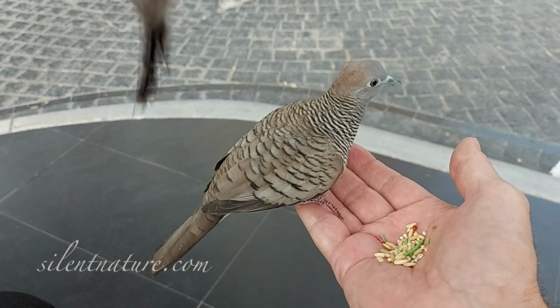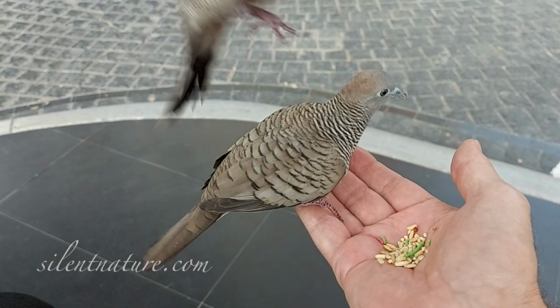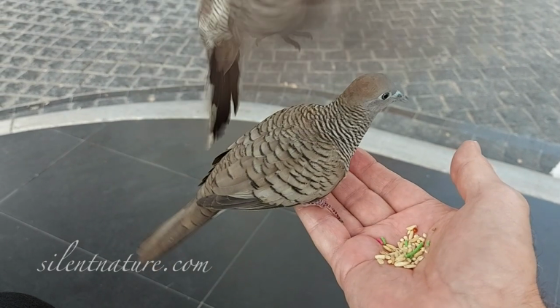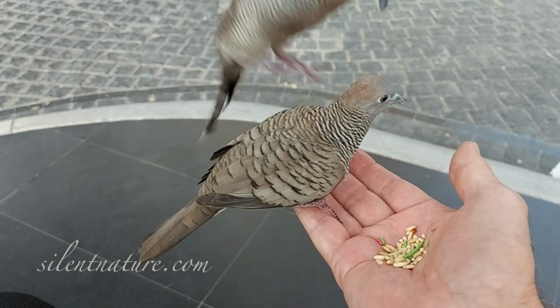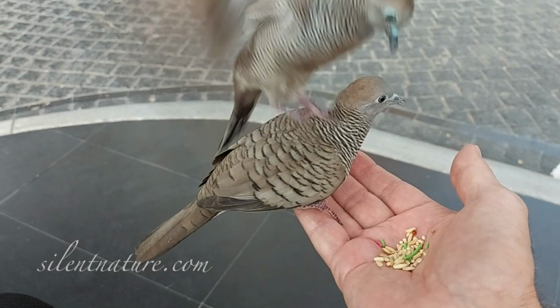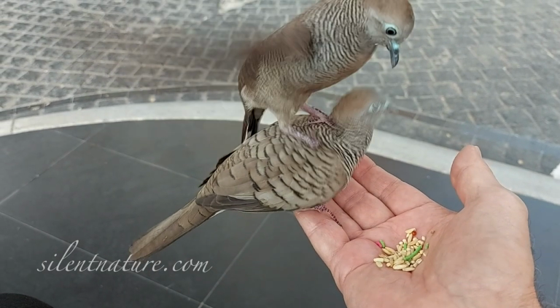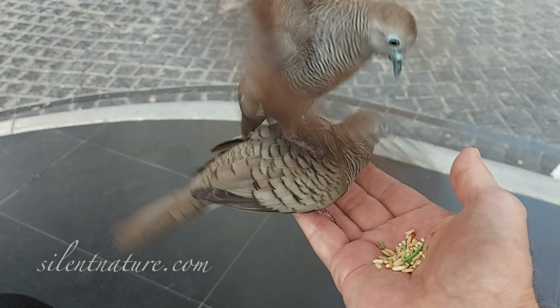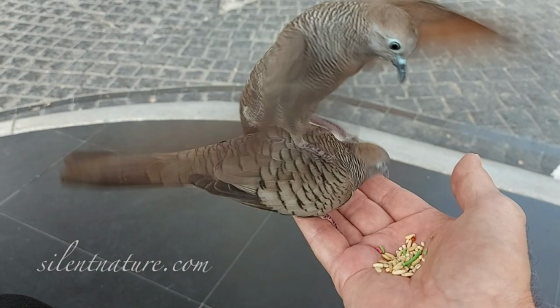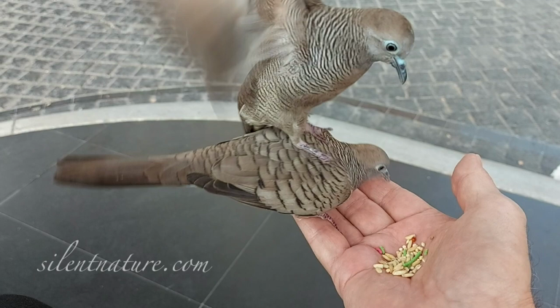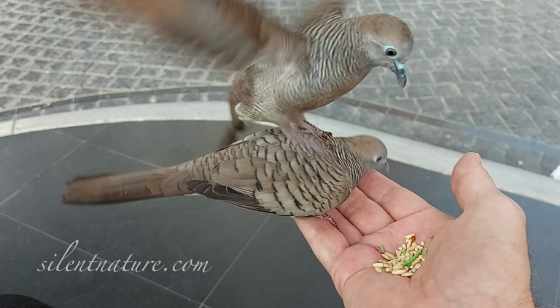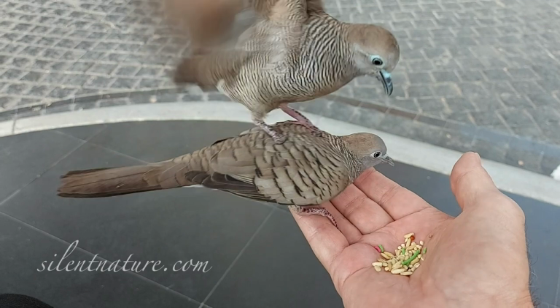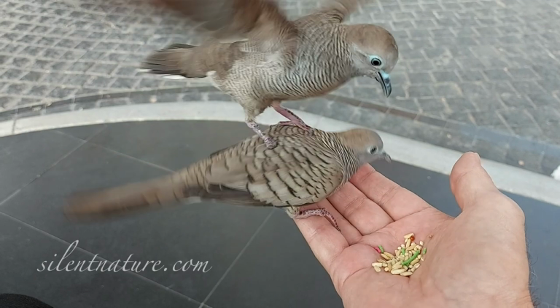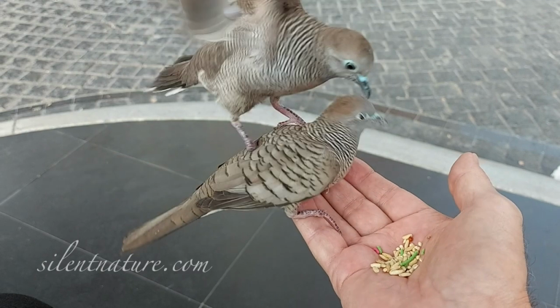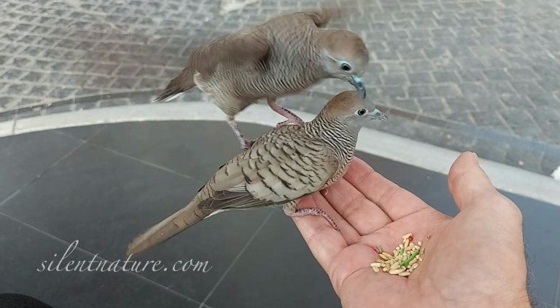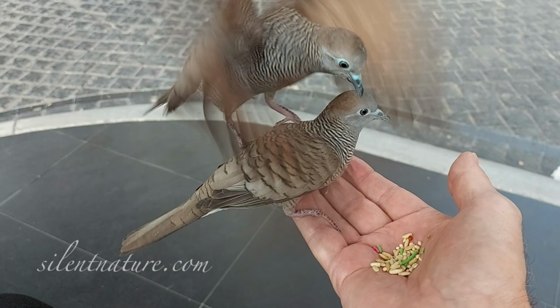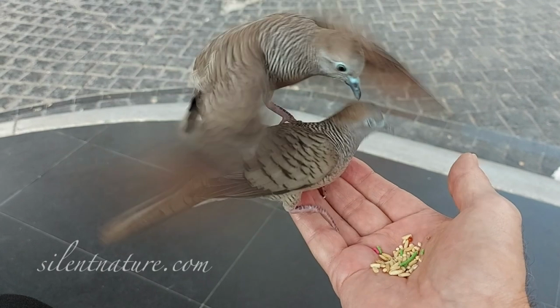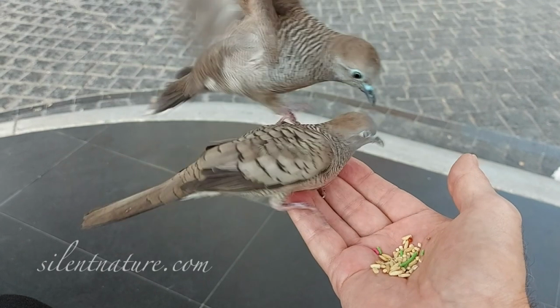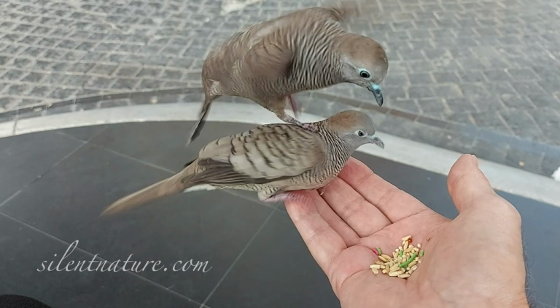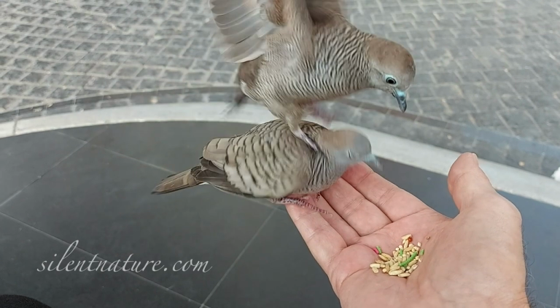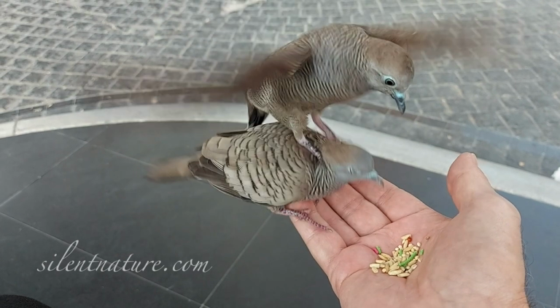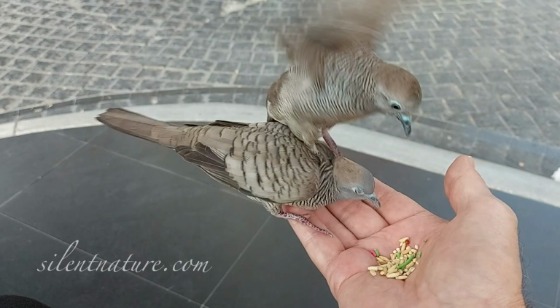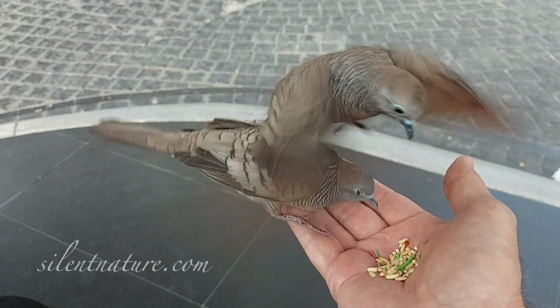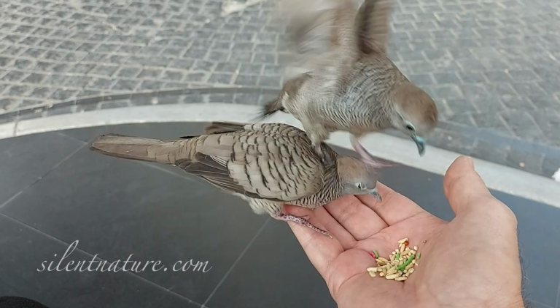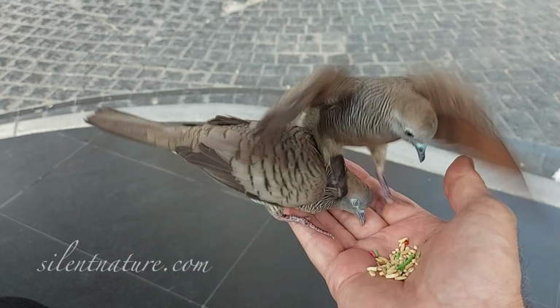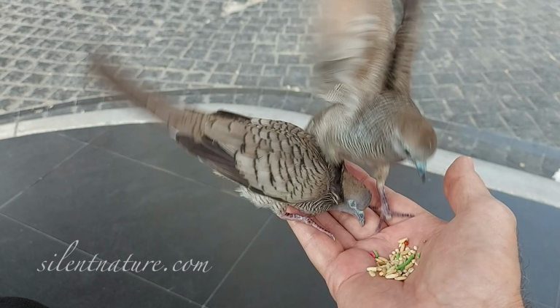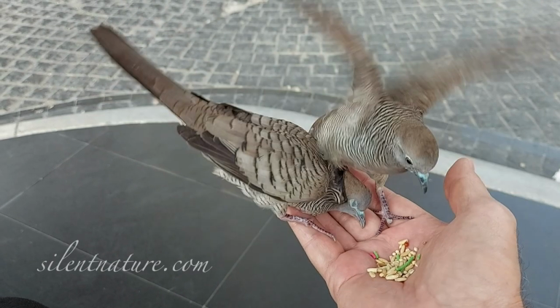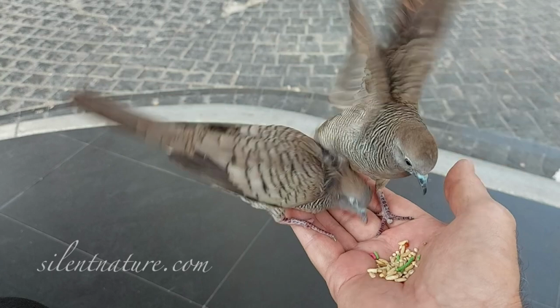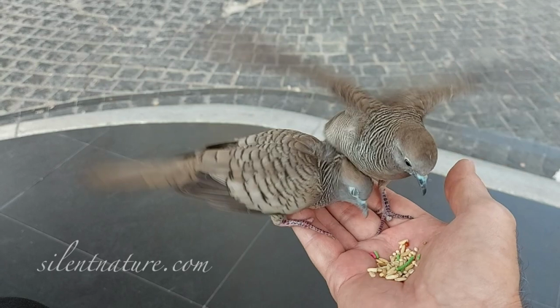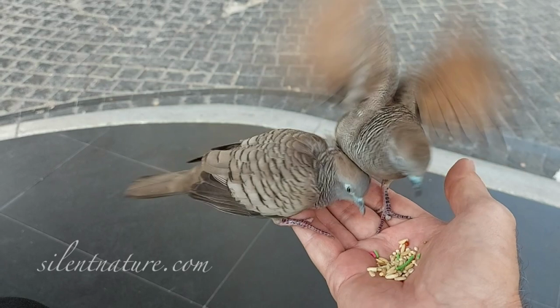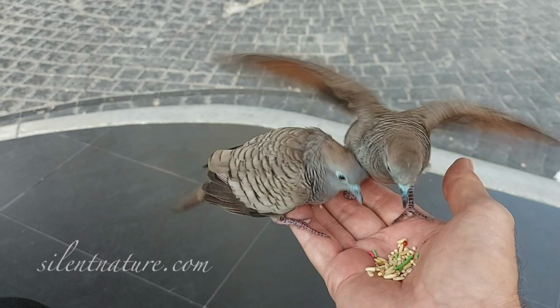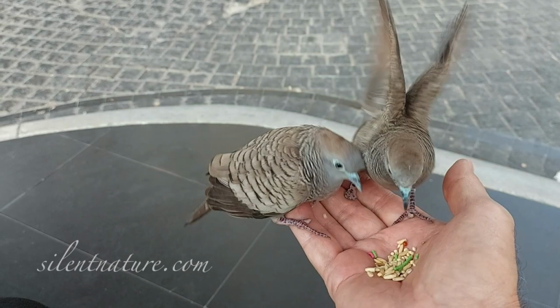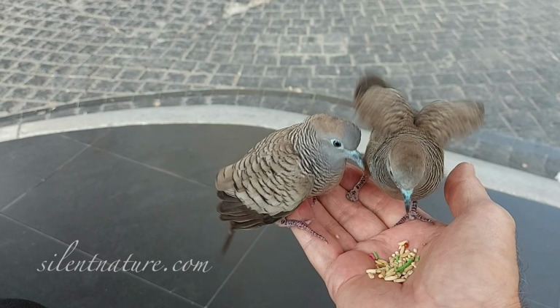I've slowed this down for you. She lands on his back, then it looks like she's choking him and slides down into my hand.